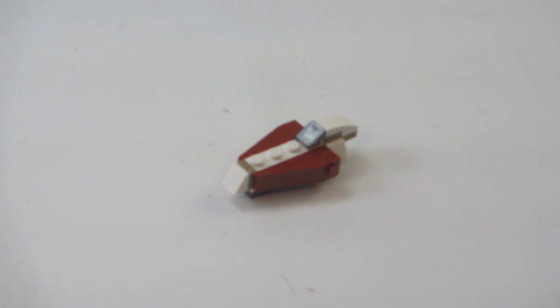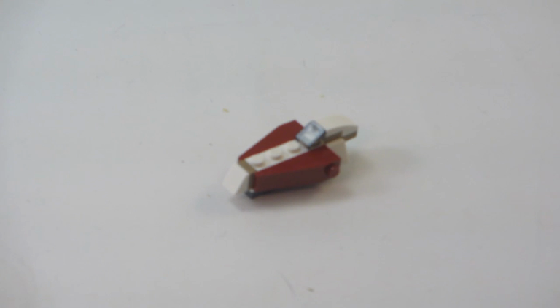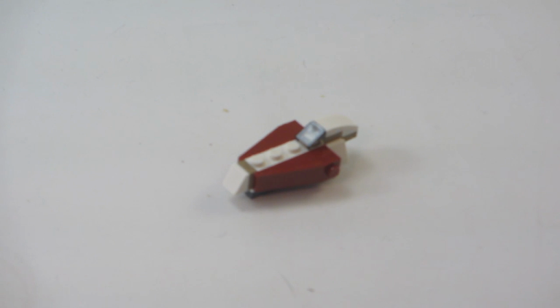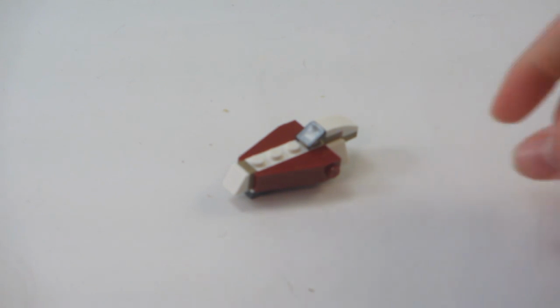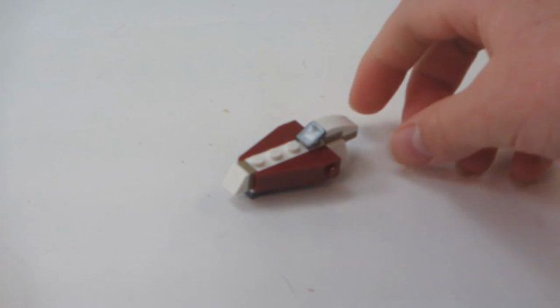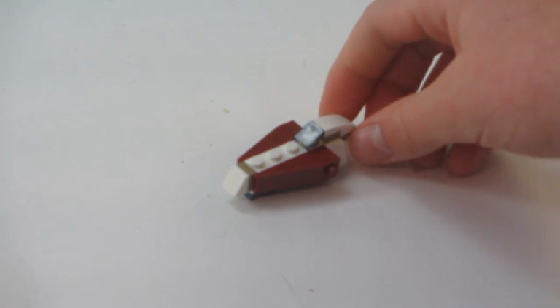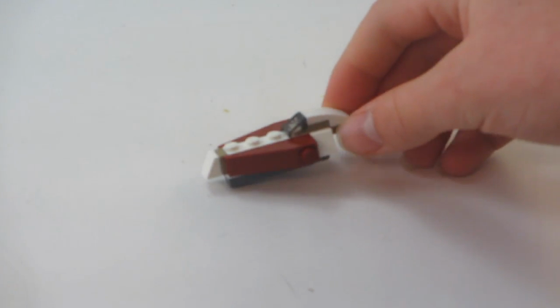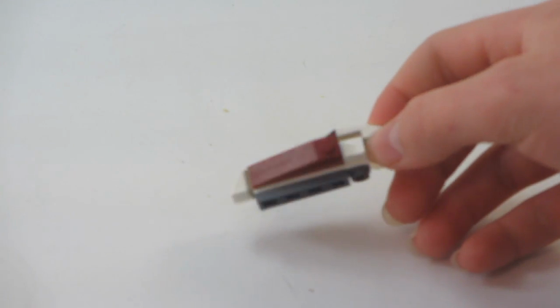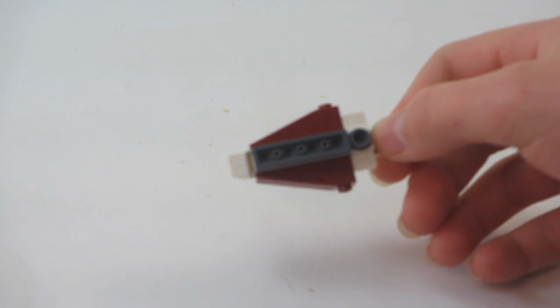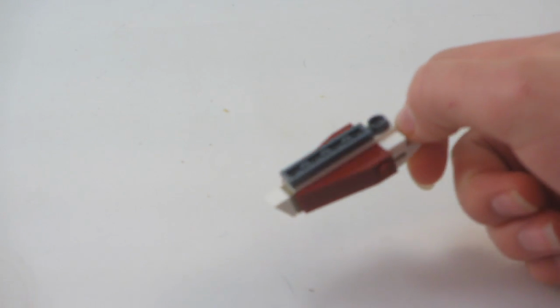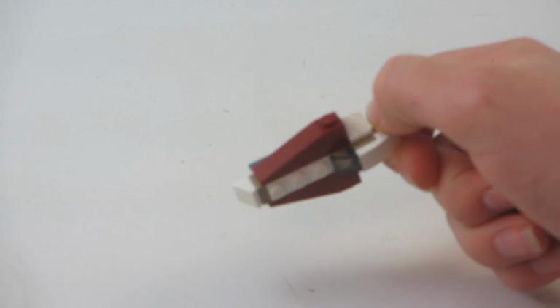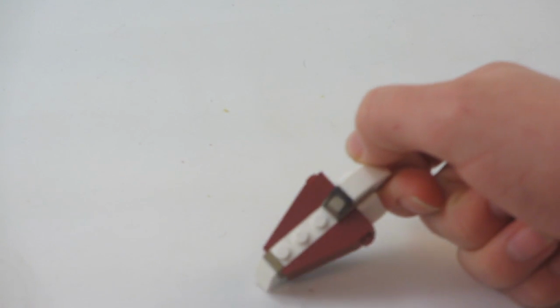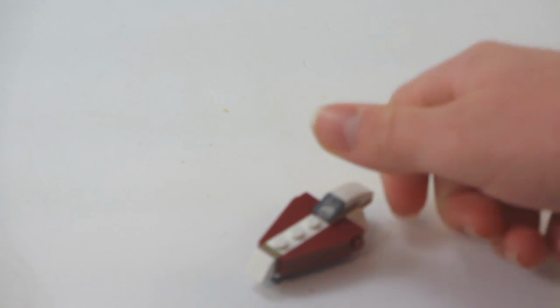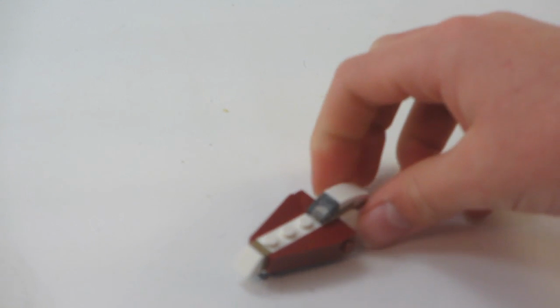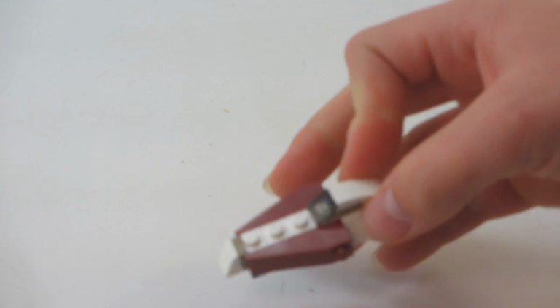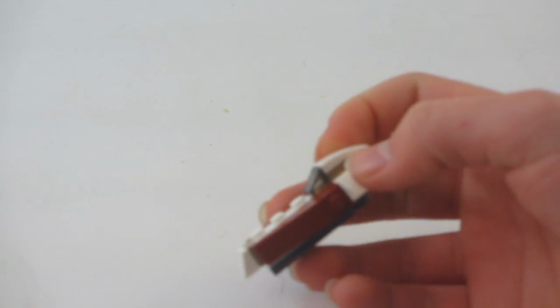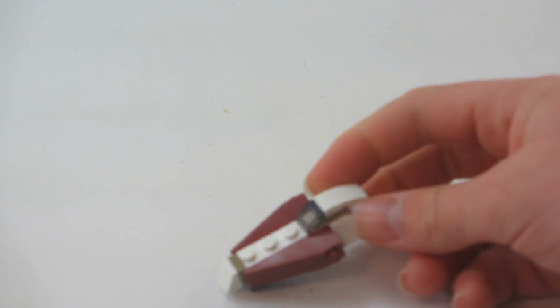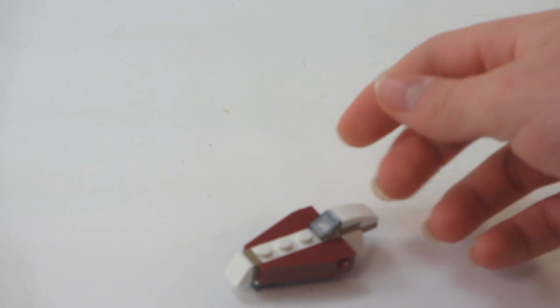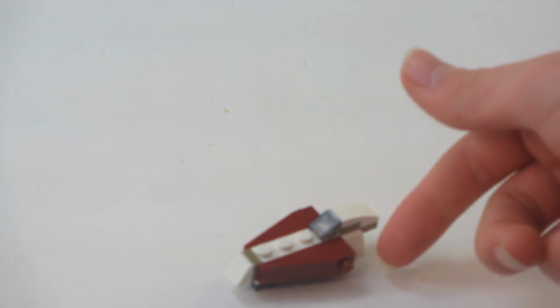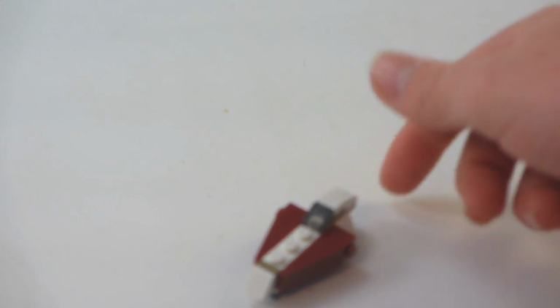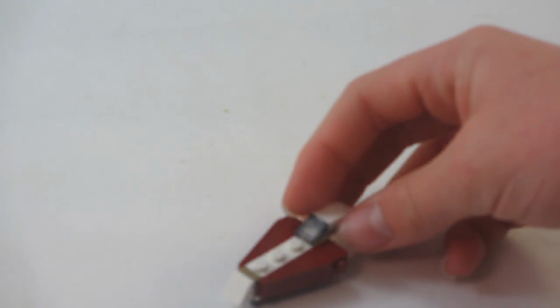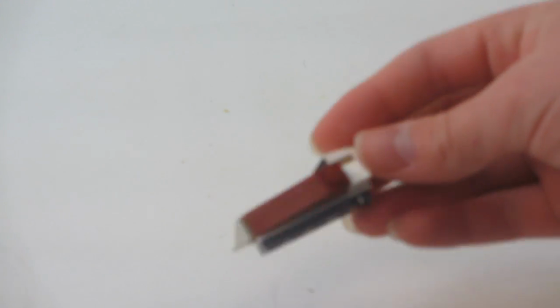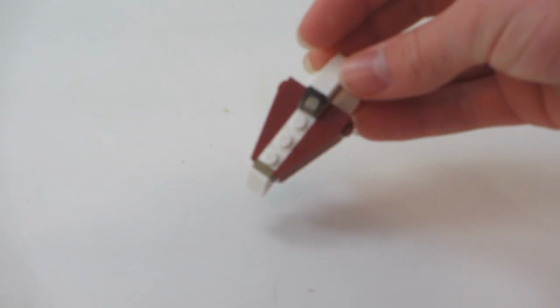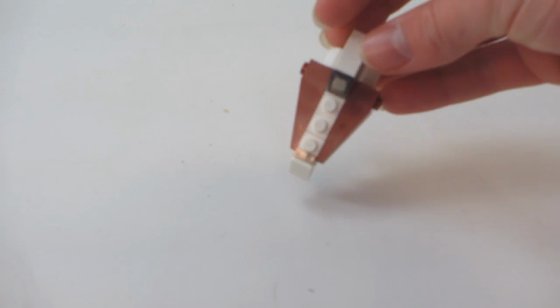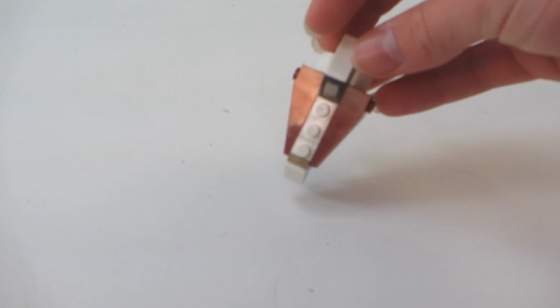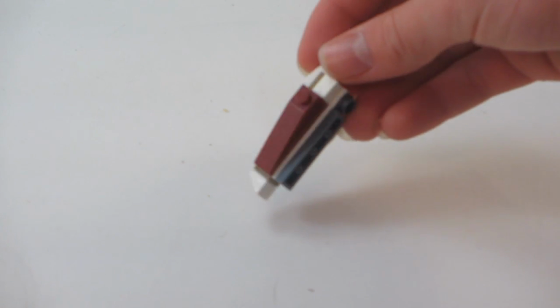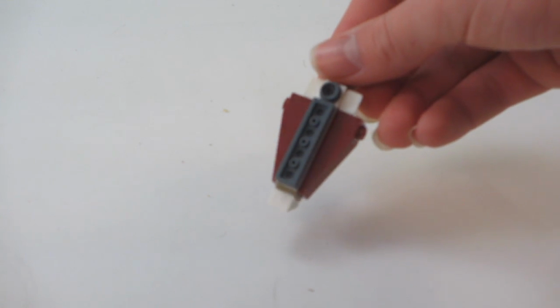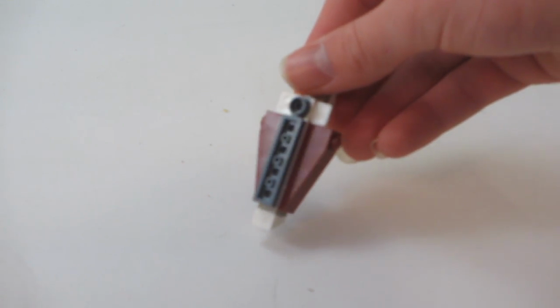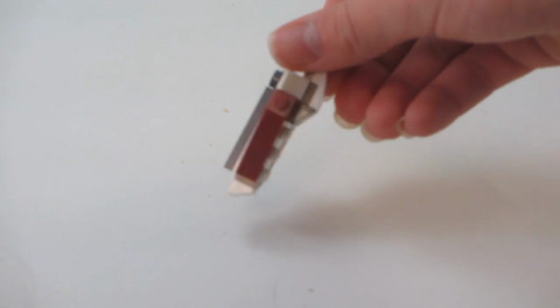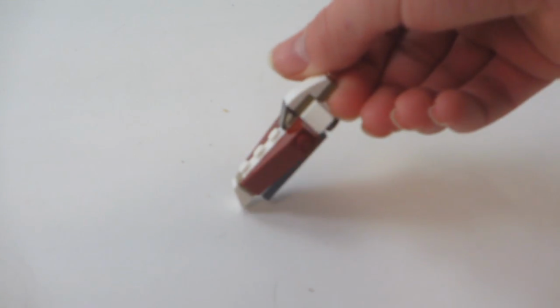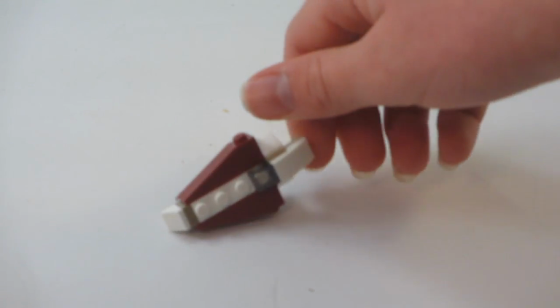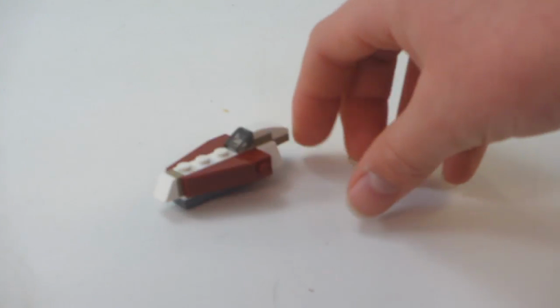Hey guys, Elmer Bricks here, and this is the 14th day of the LEGO Star Wars Advent Calendar. It's this little miniature version of Obi-Wan's Jedi Starfighter. You can see the build is kind of clever with everything all built together.